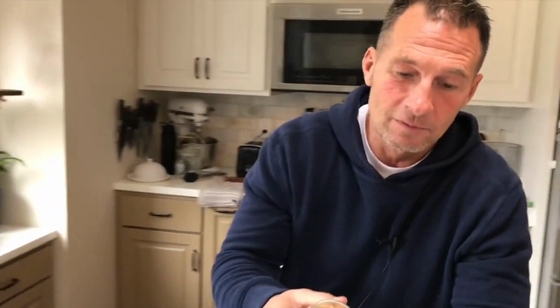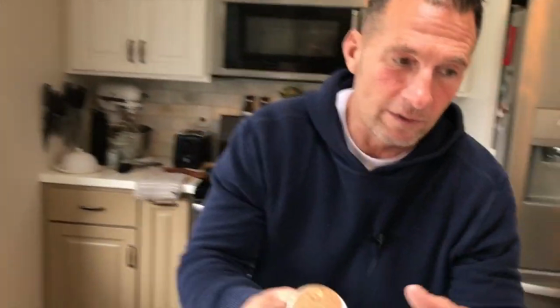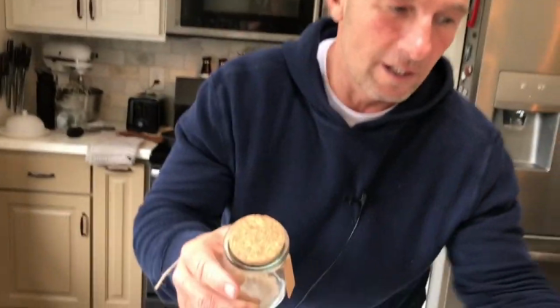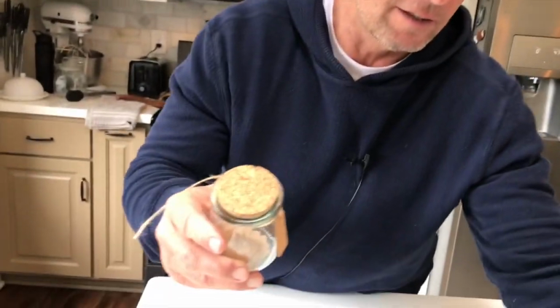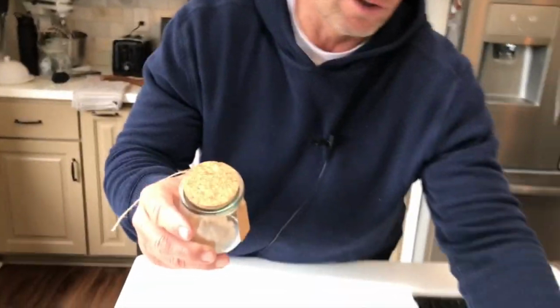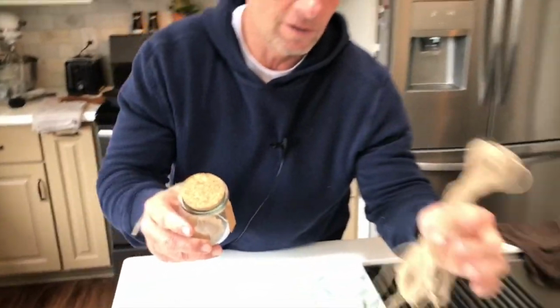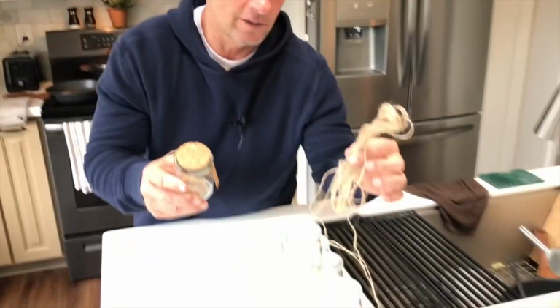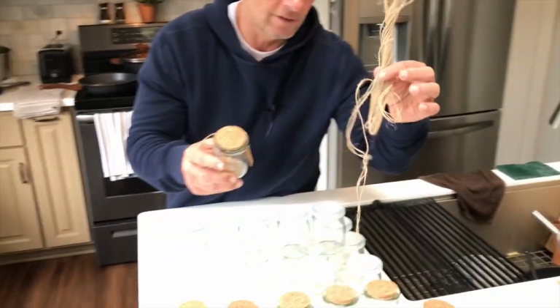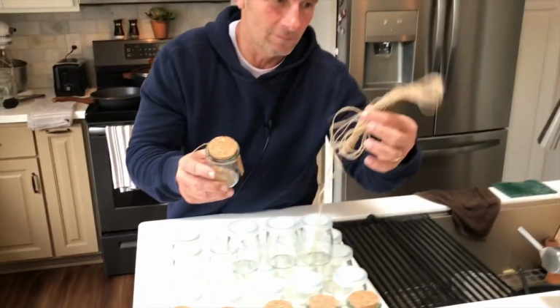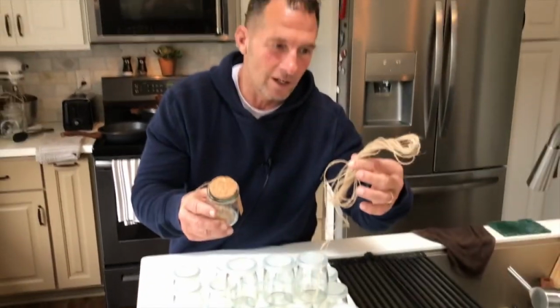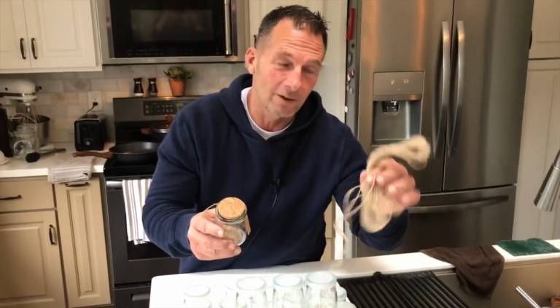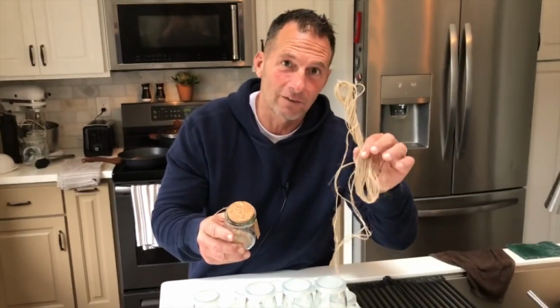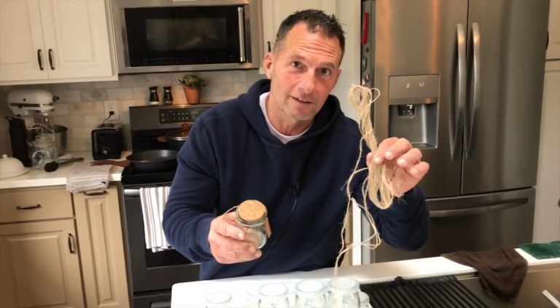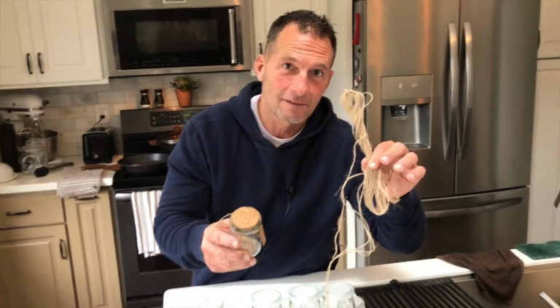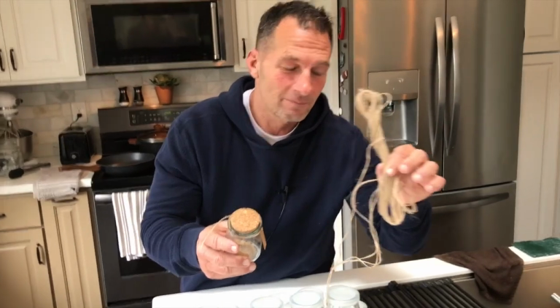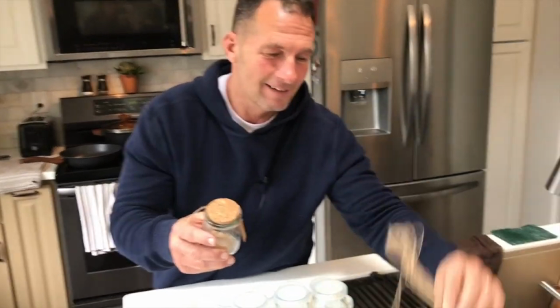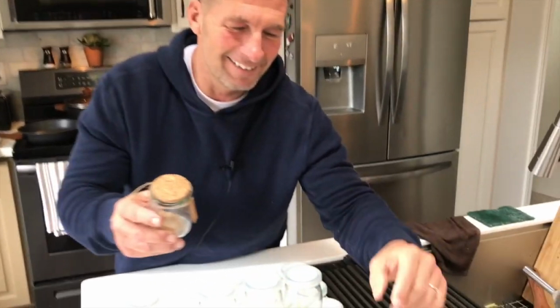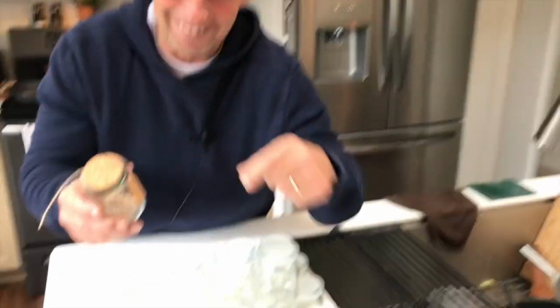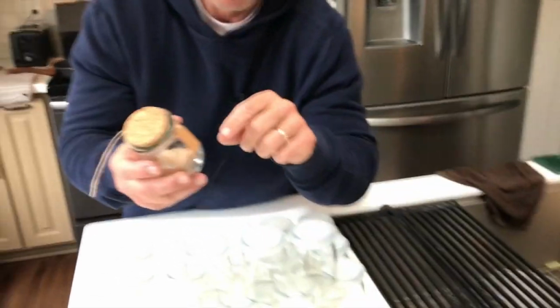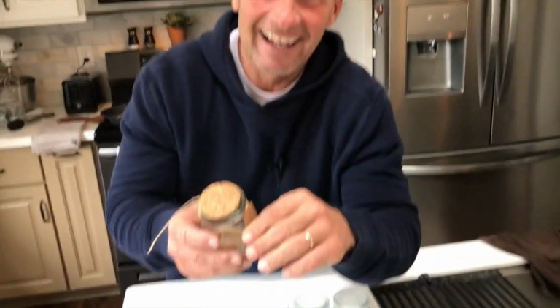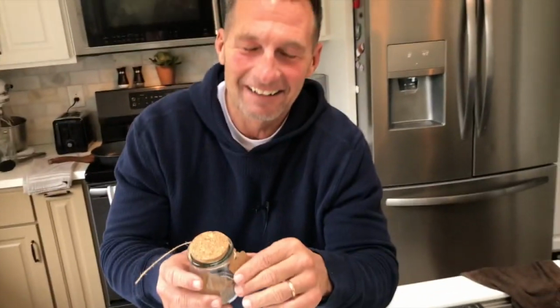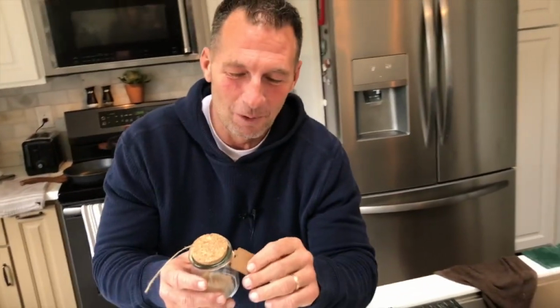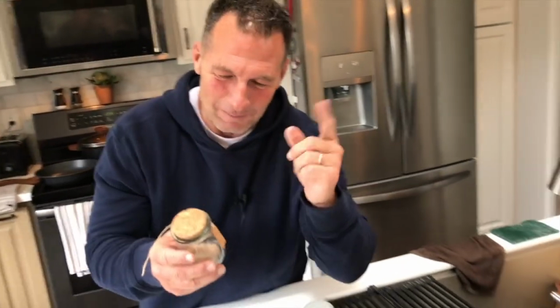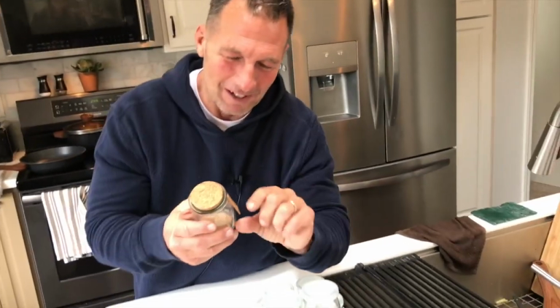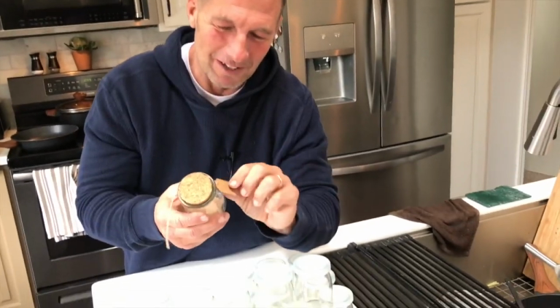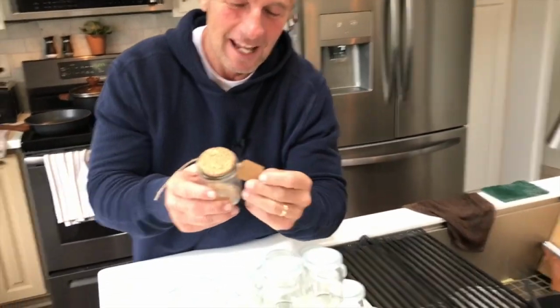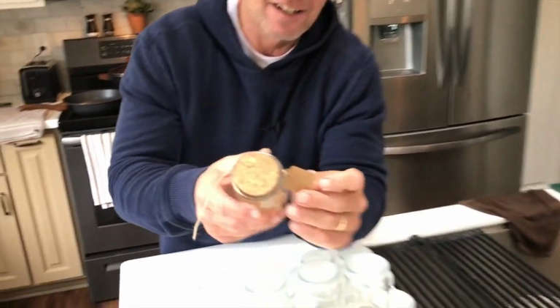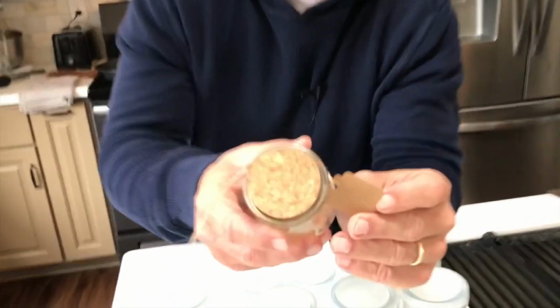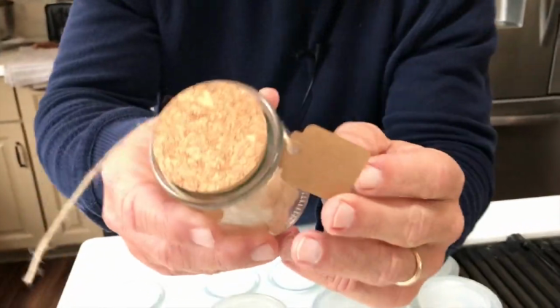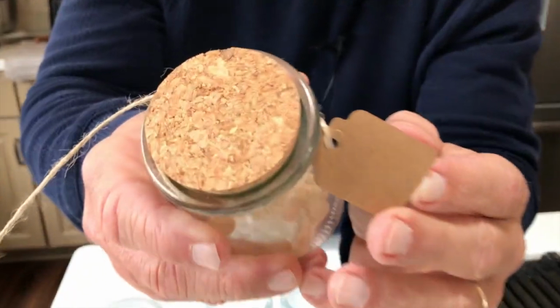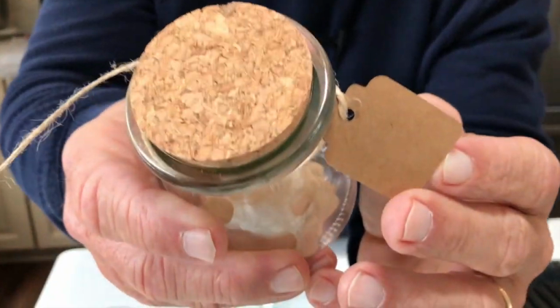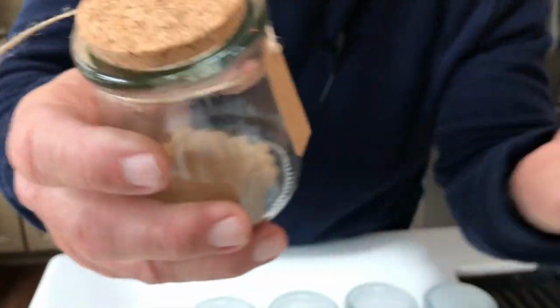It comes with yarn — burlap yarn, that's what it is. And it comes with these little name tag attachments to it.